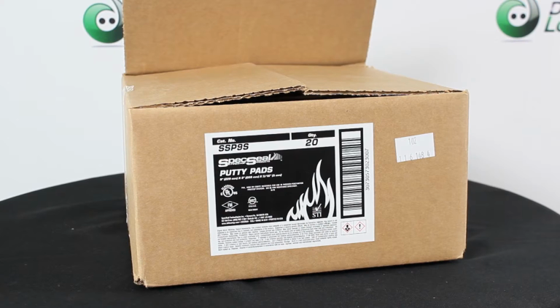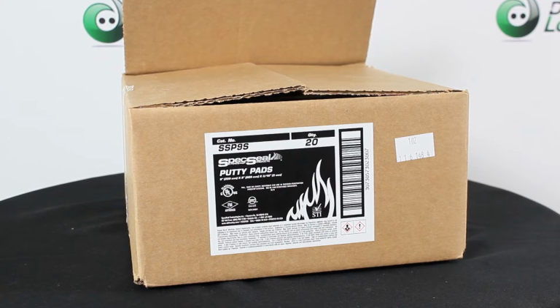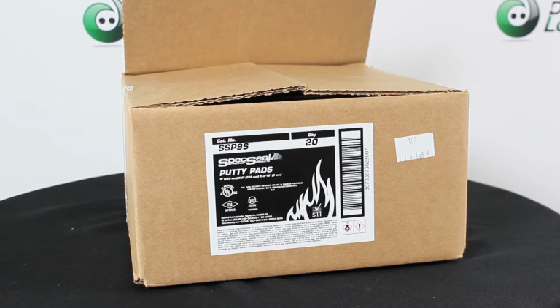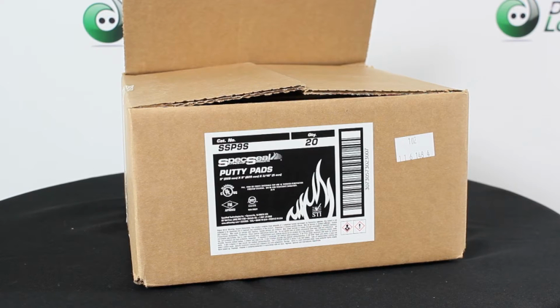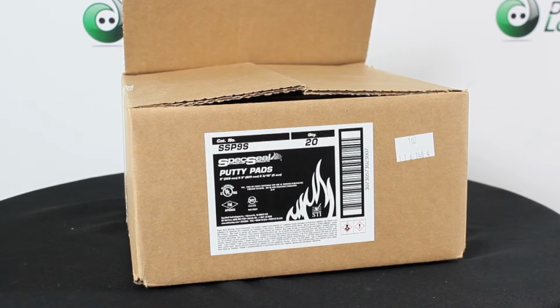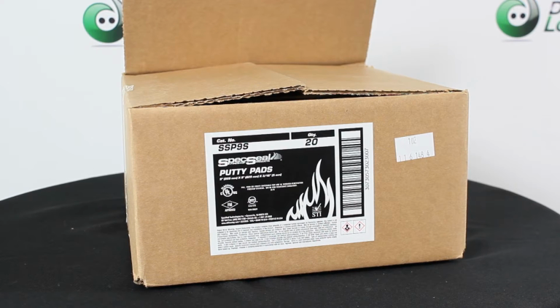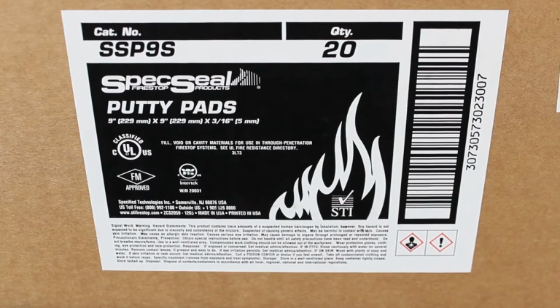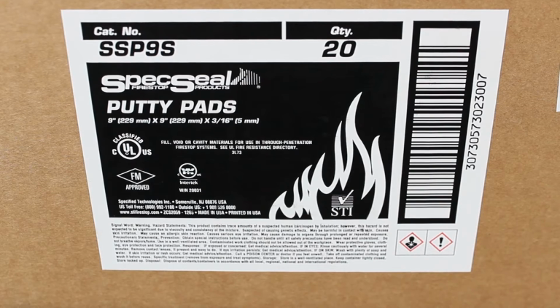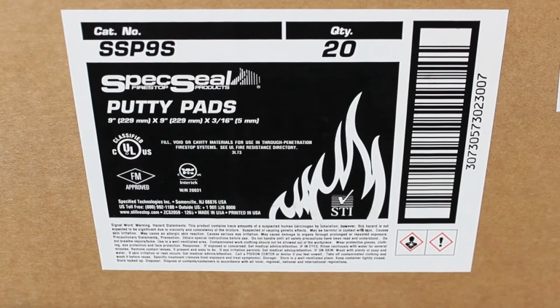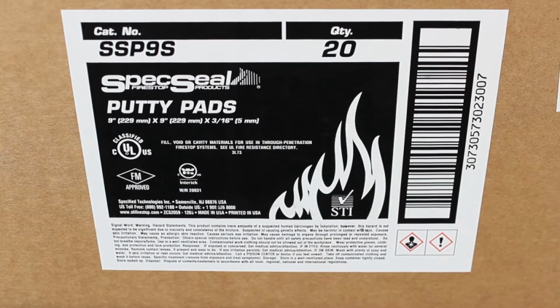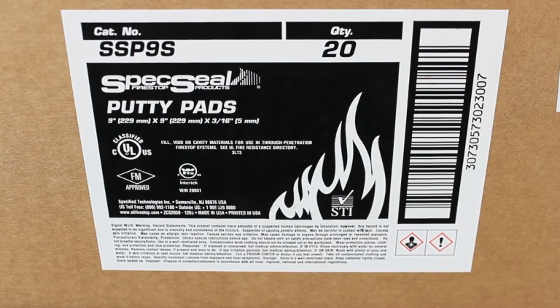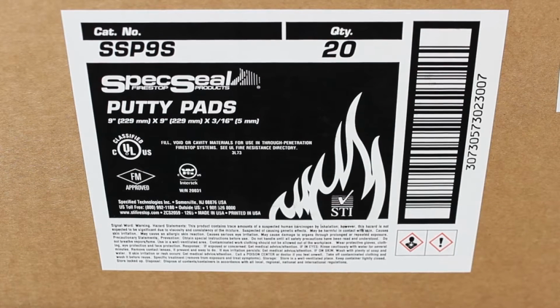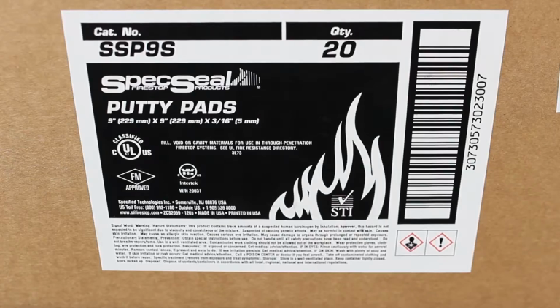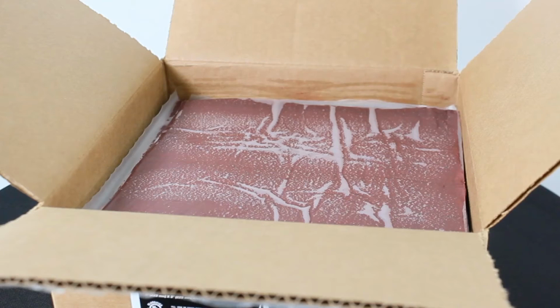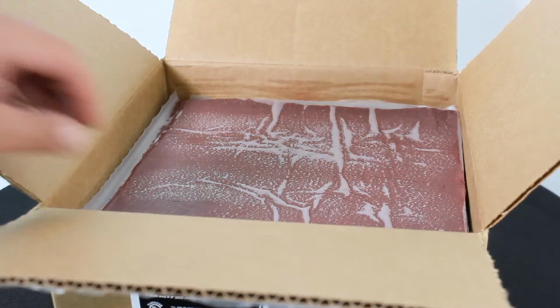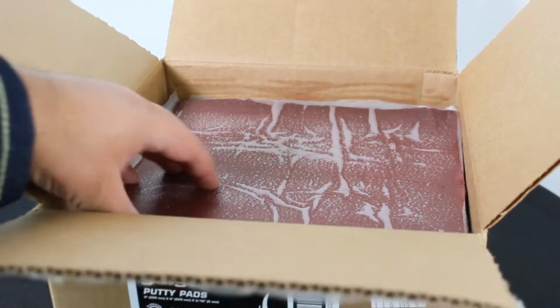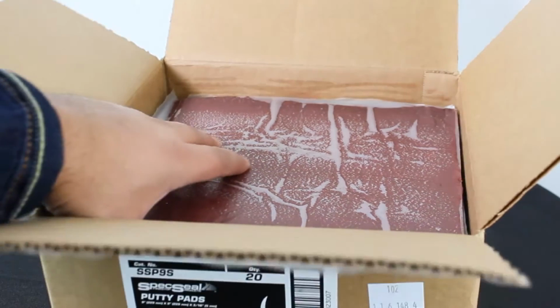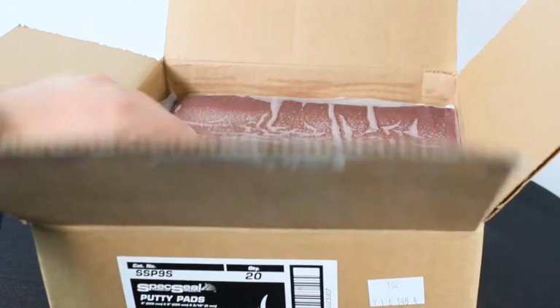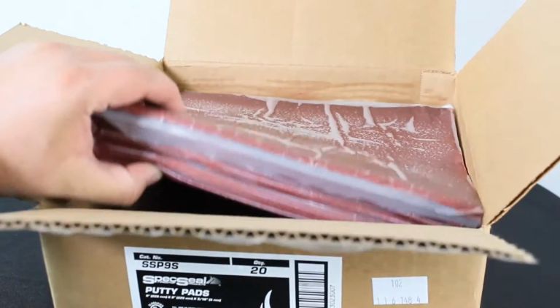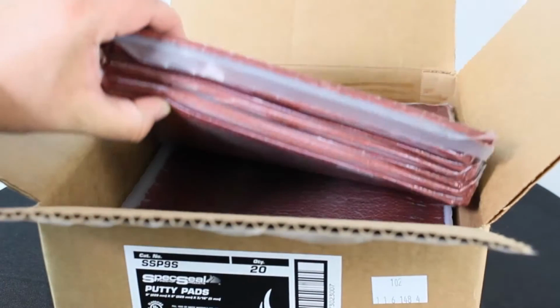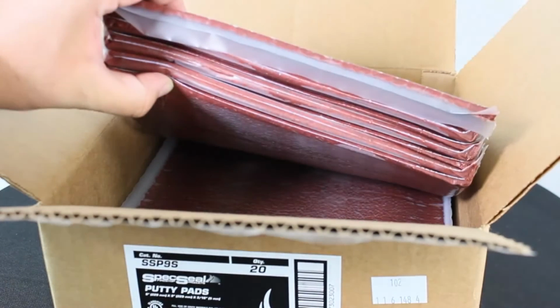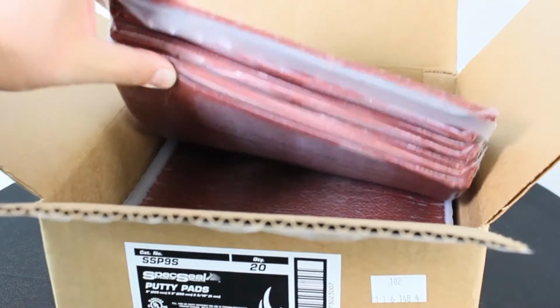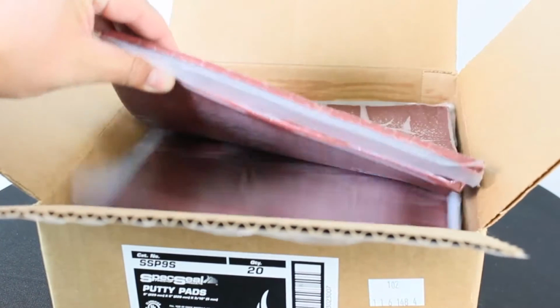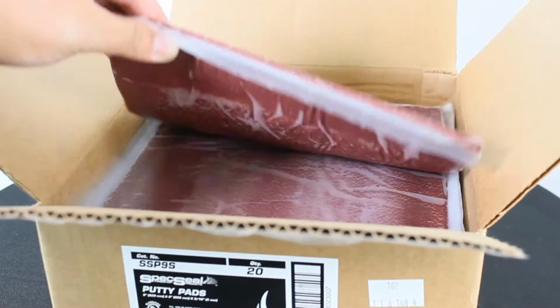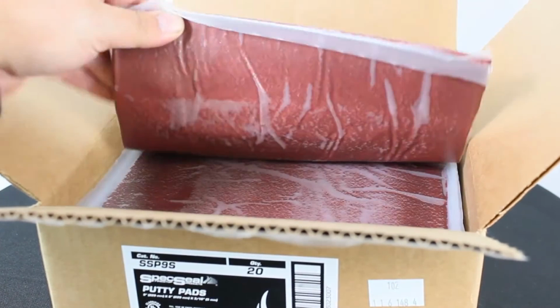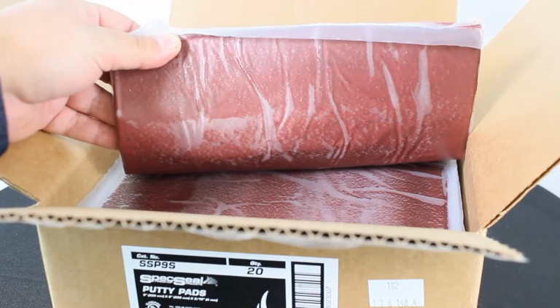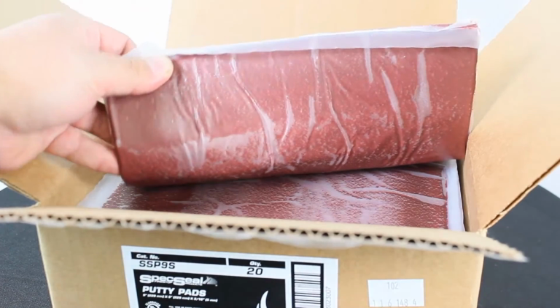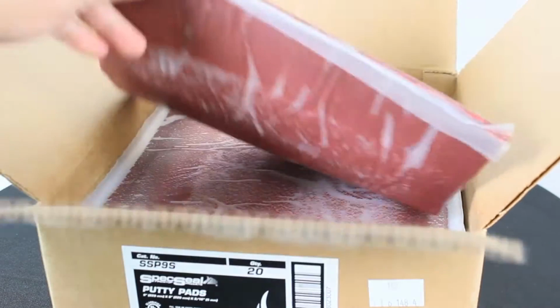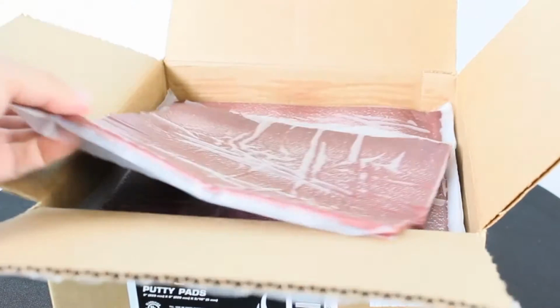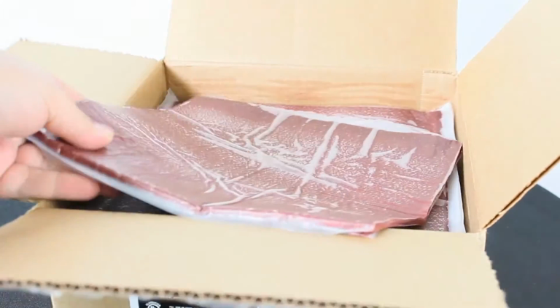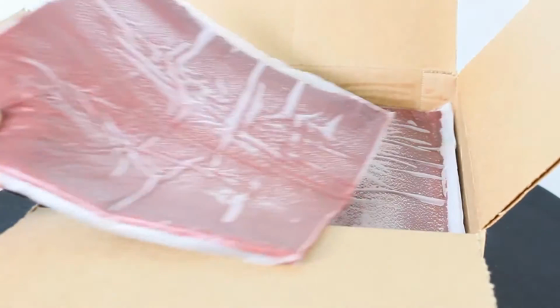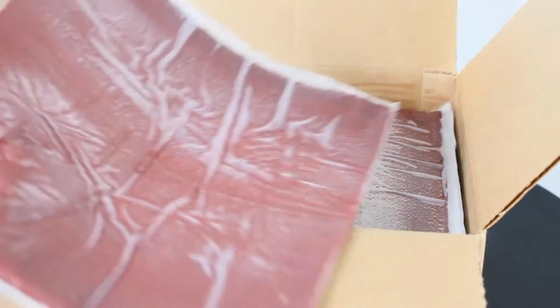STI putty pads easily install and remove, making it the perfect choice for cable penetrations requiring occasional retrofitting, and can be externally applied to switch and receptacle boxes.